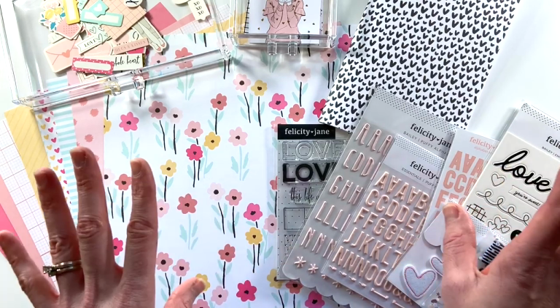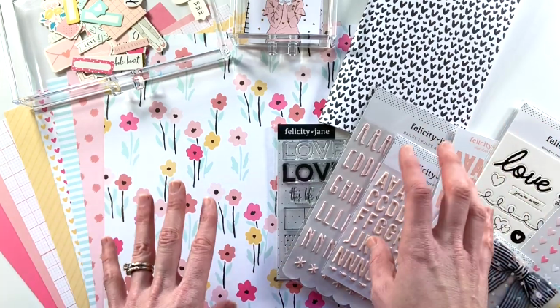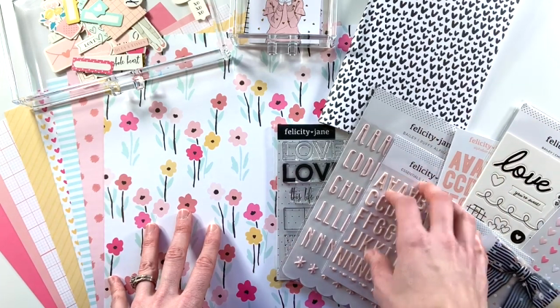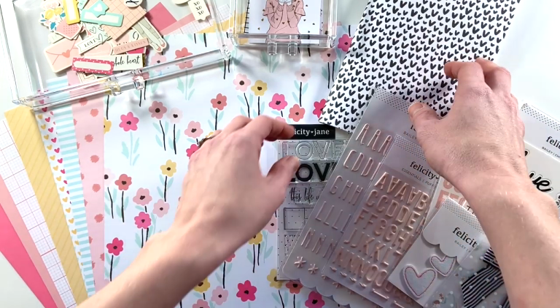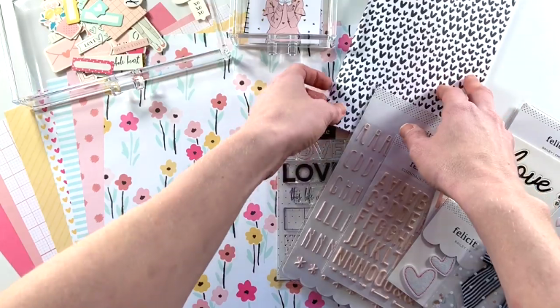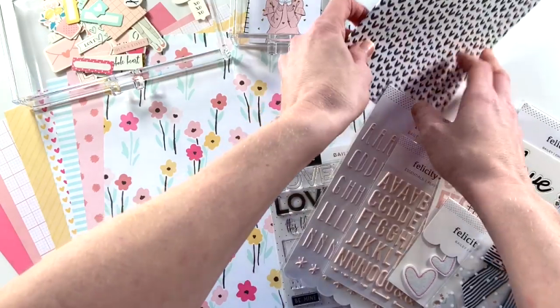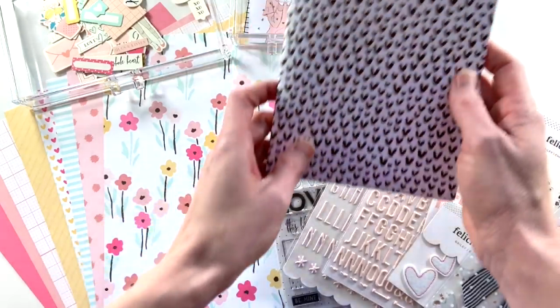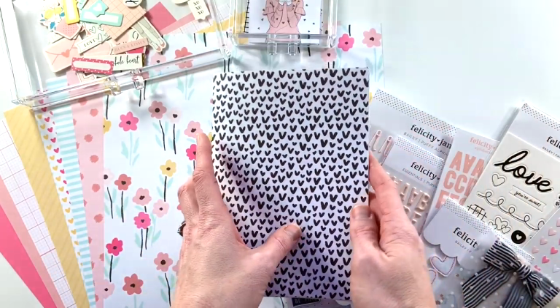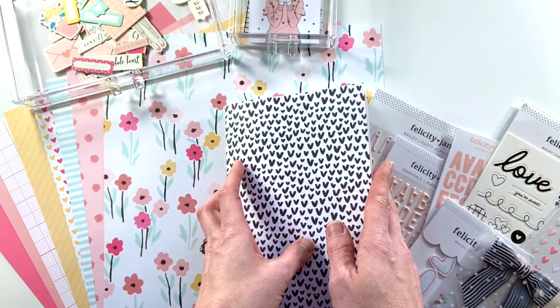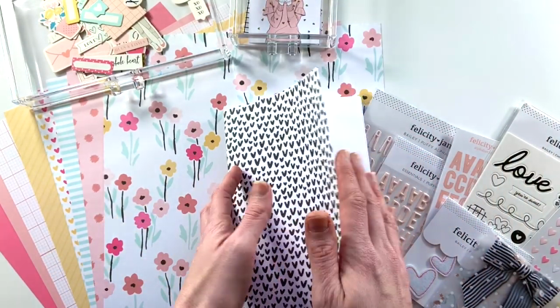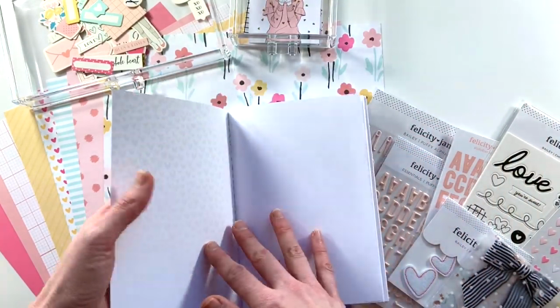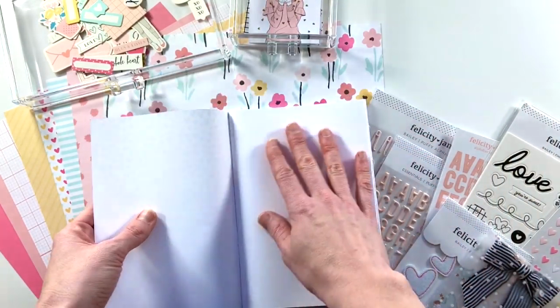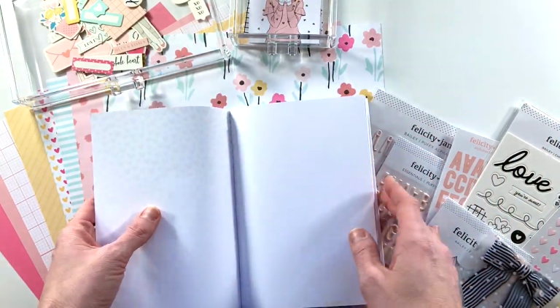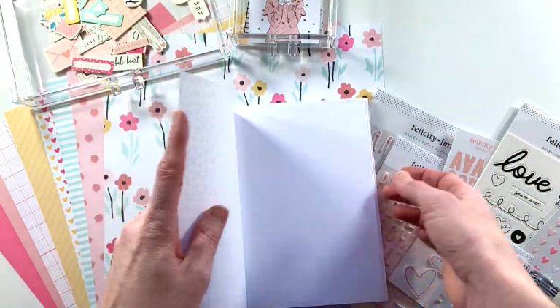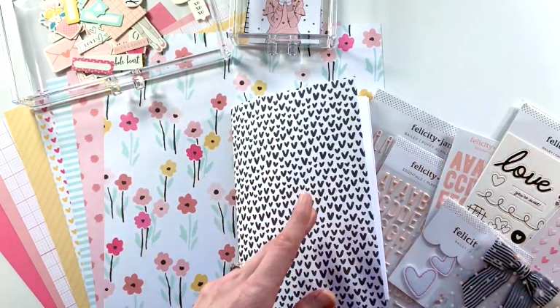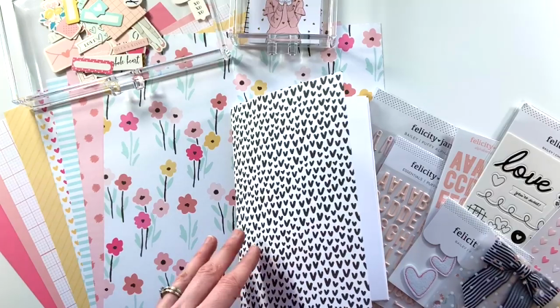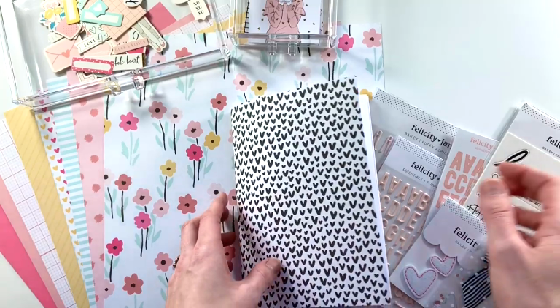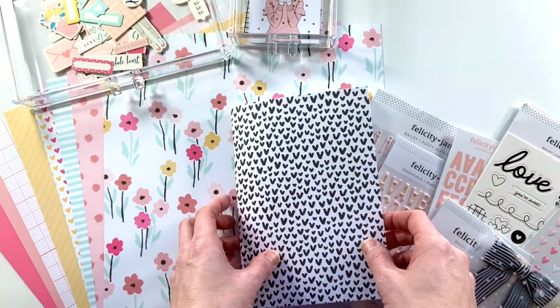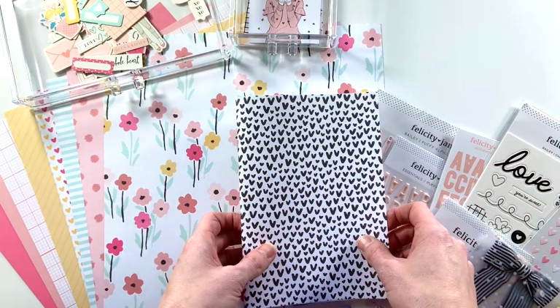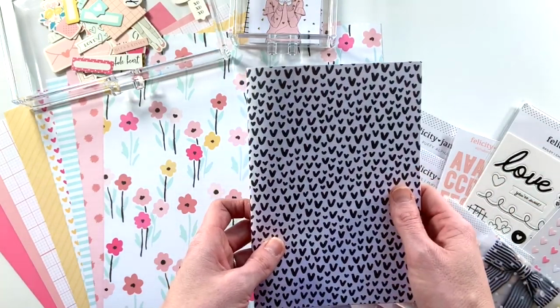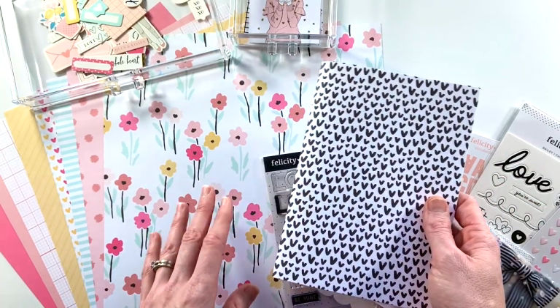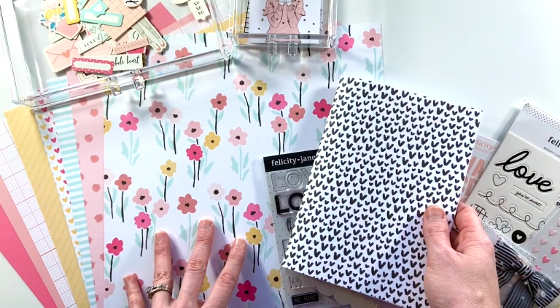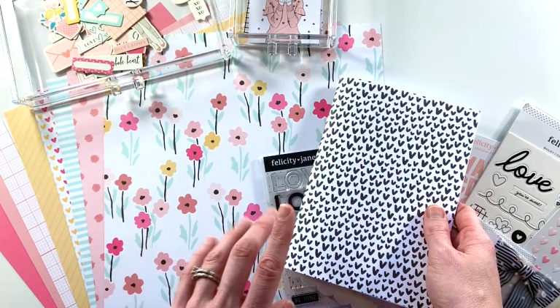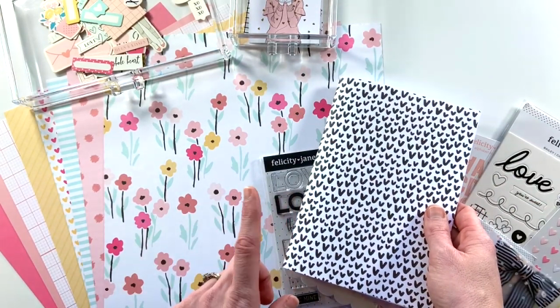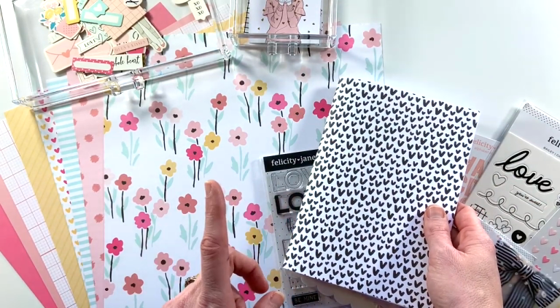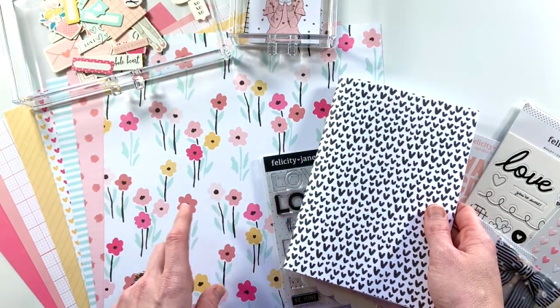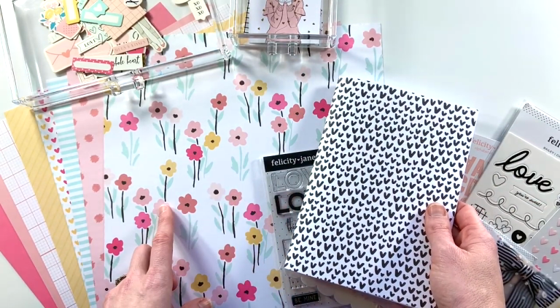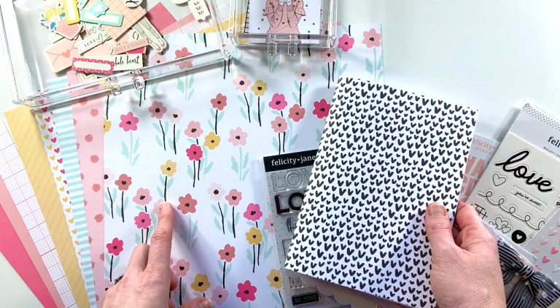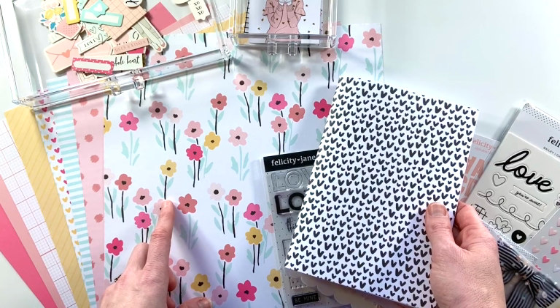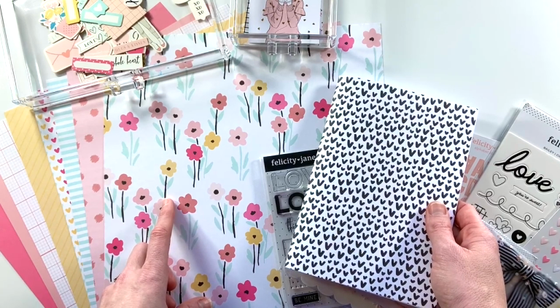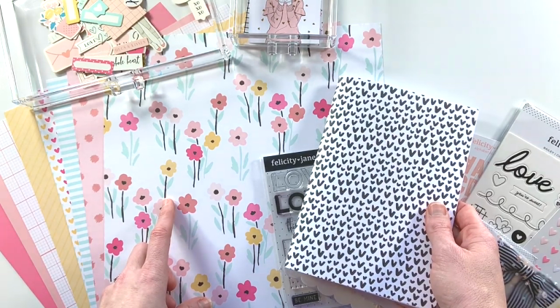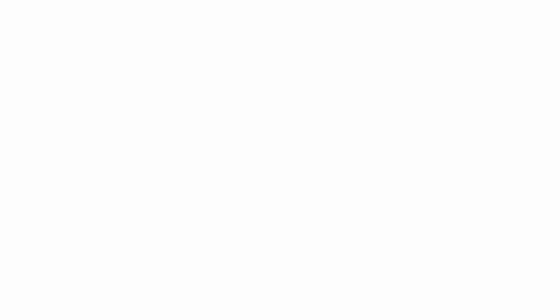I'm going to get going on my A5 notebook and set up the title page, and then I have a whole big stack of photos ready to be documented, so I will put you all on fast forward and we'll see what happens. Let's go.